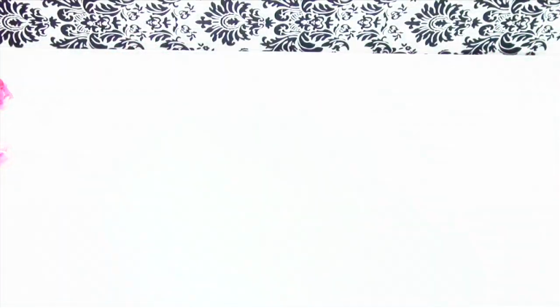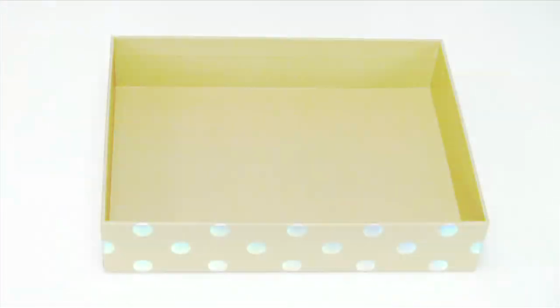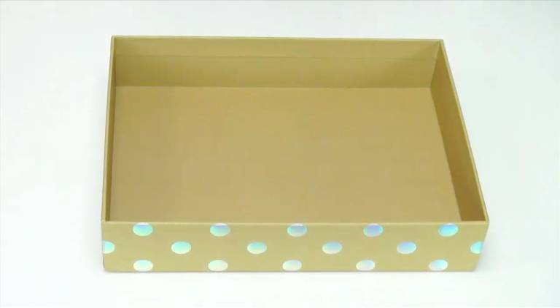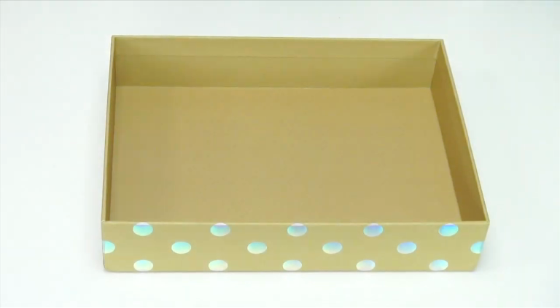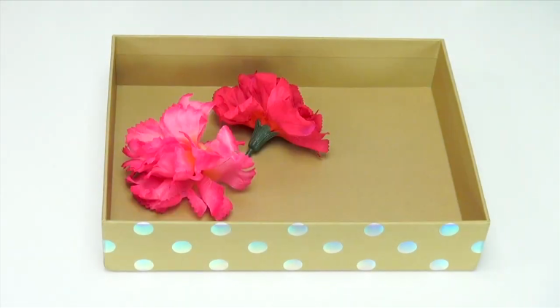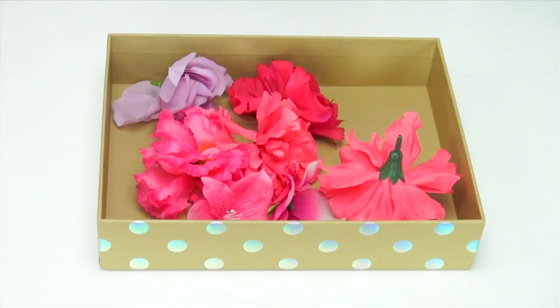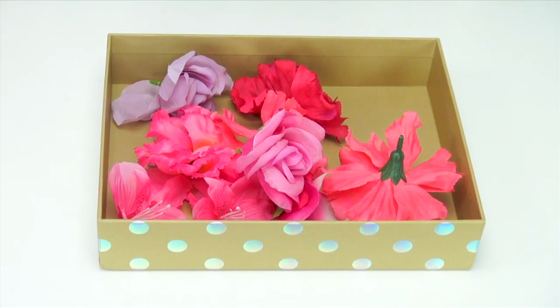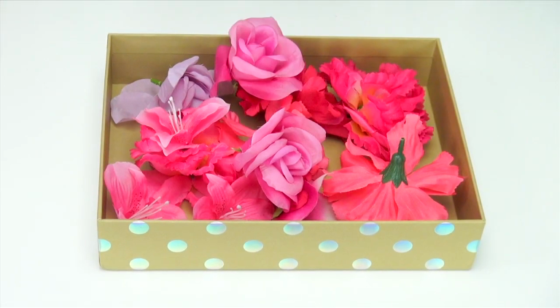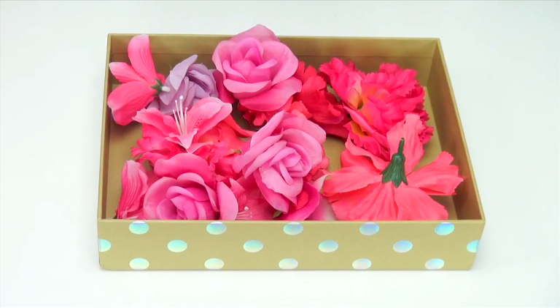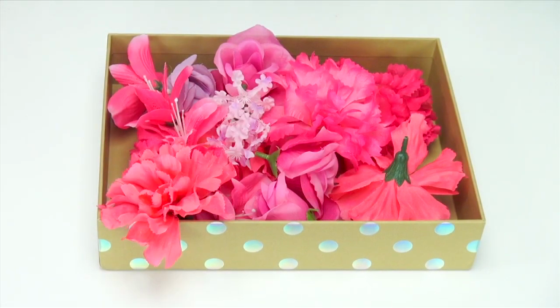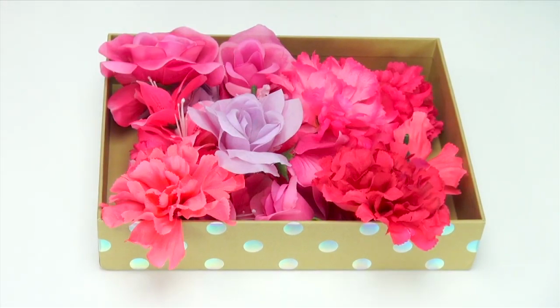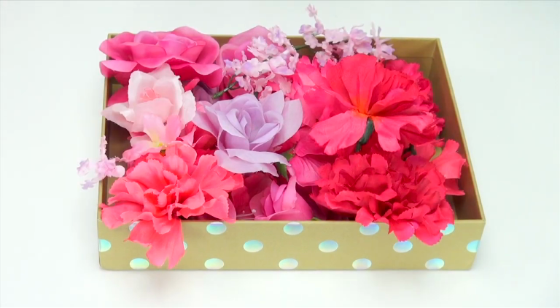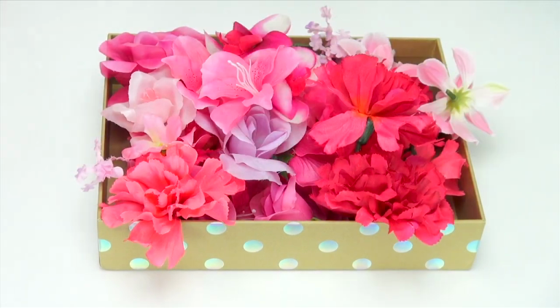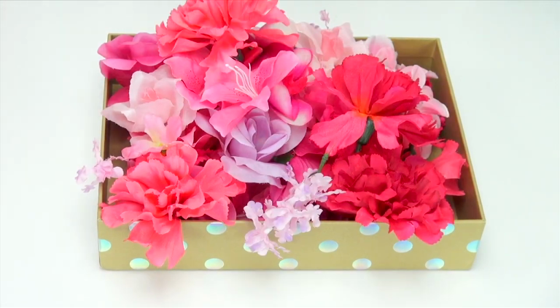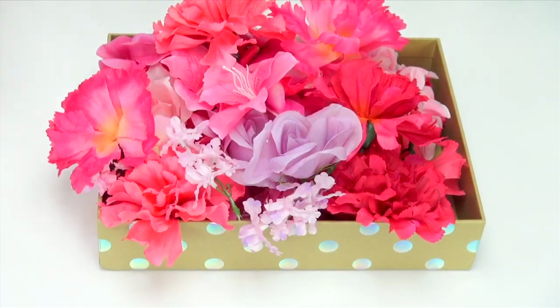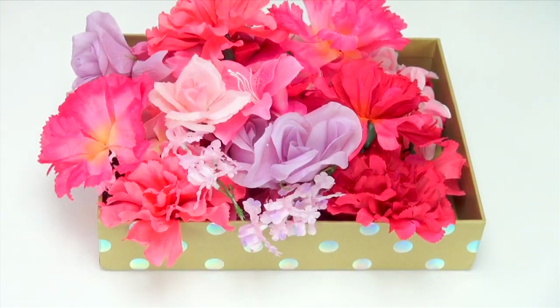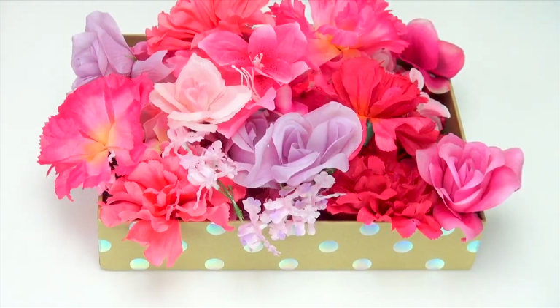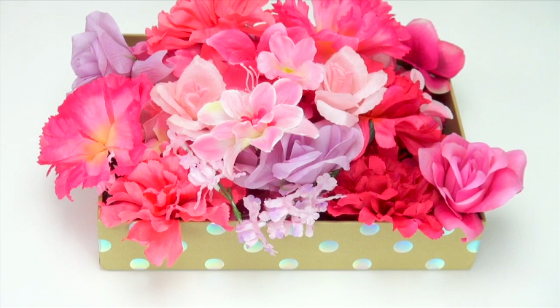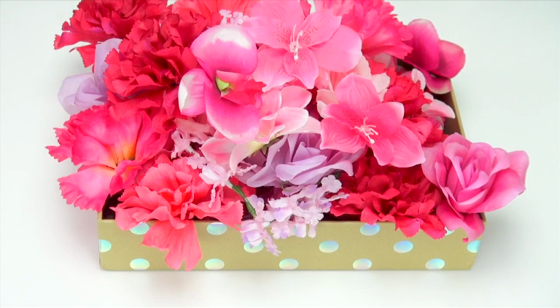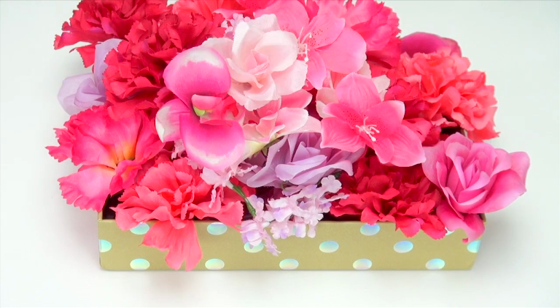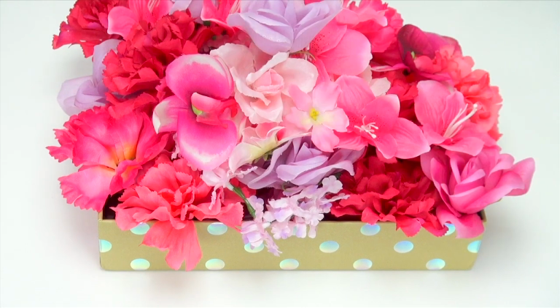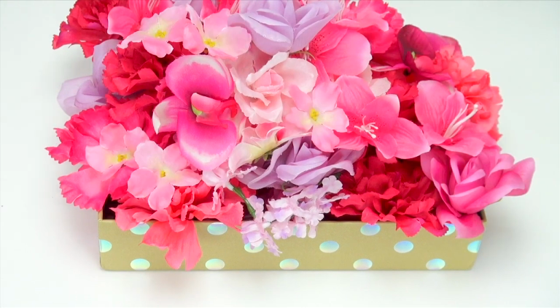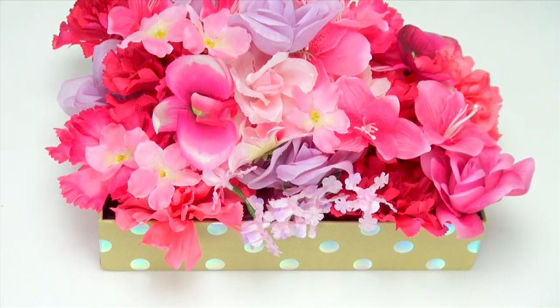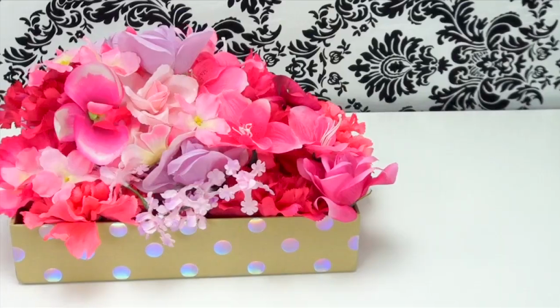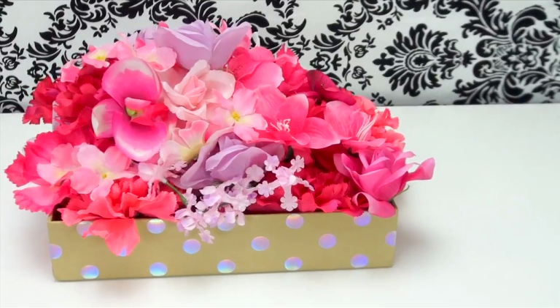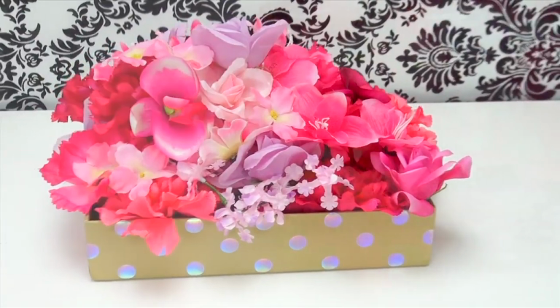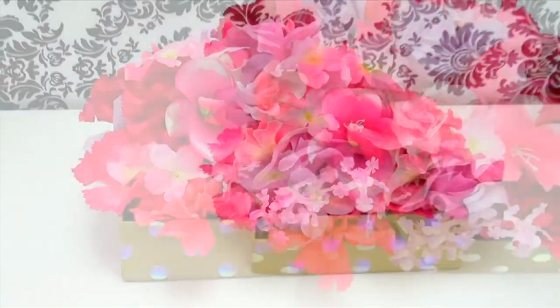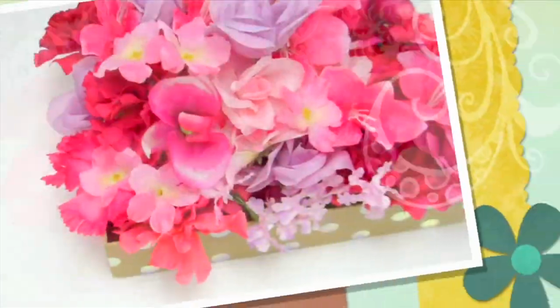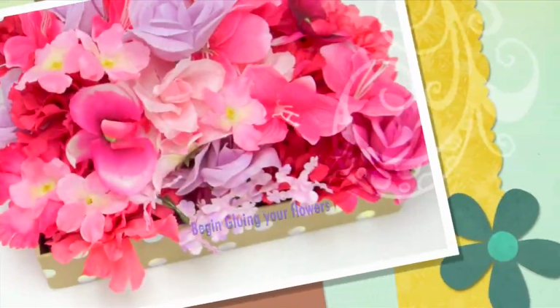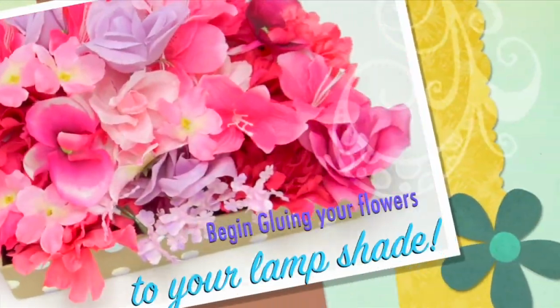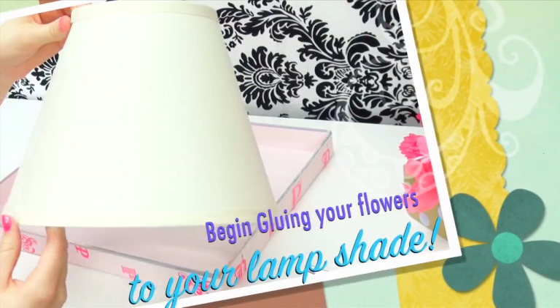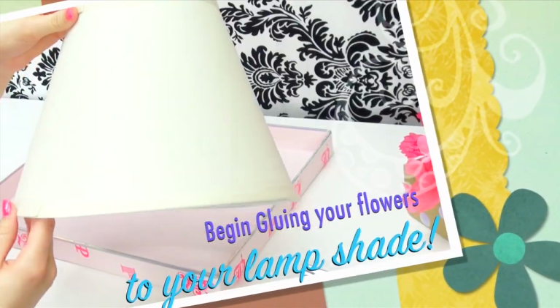Next I grew all of my flowers in this cute little box — okay, once again my magic is only through special effects and editing, but we can just imagine, right? You better imagine.